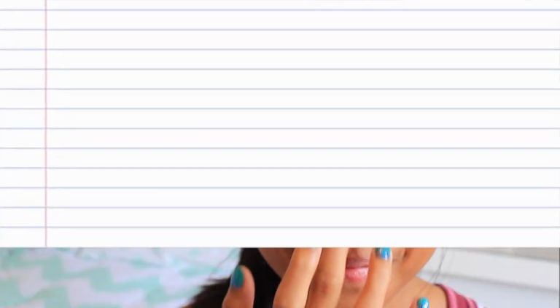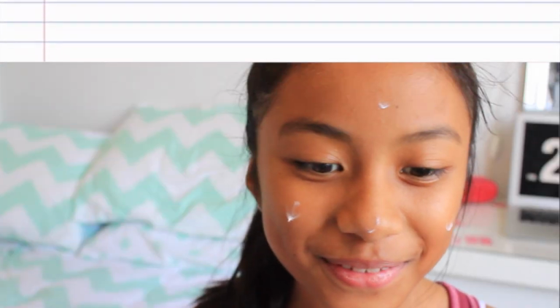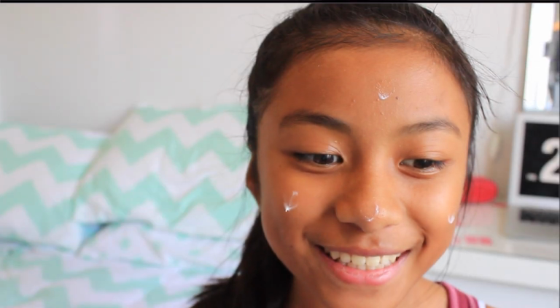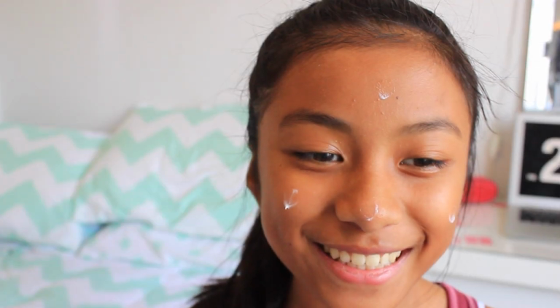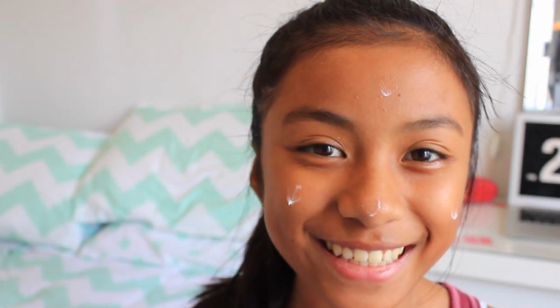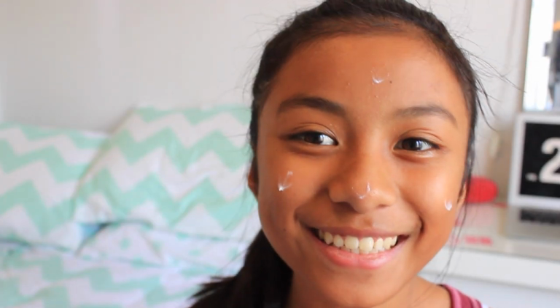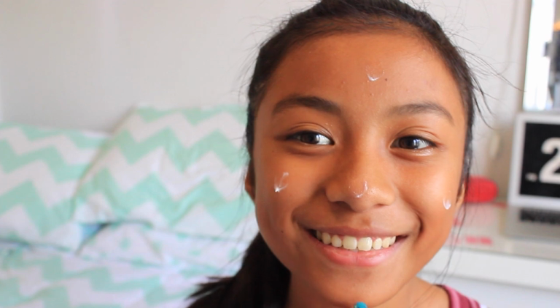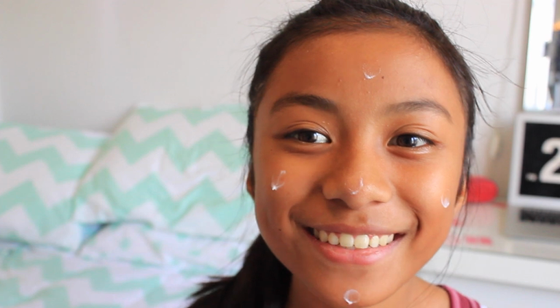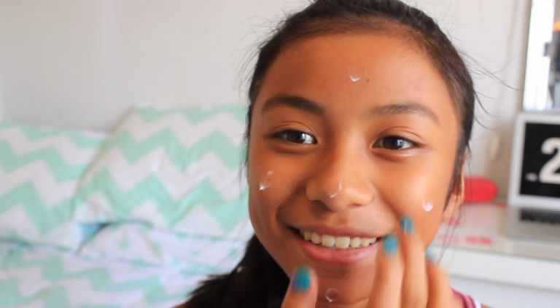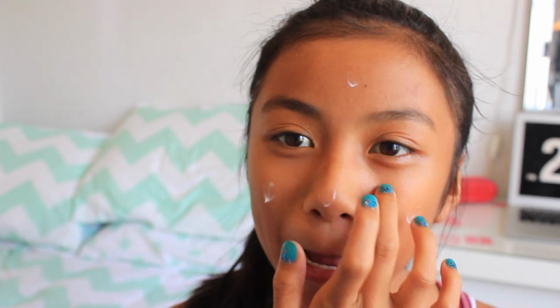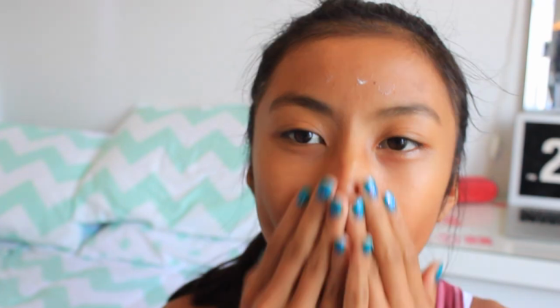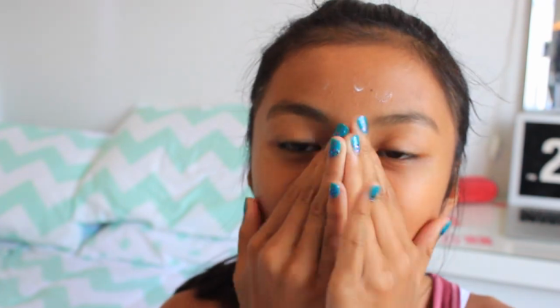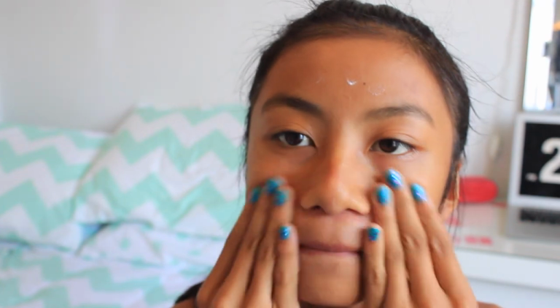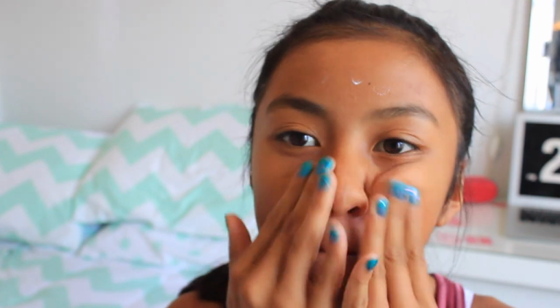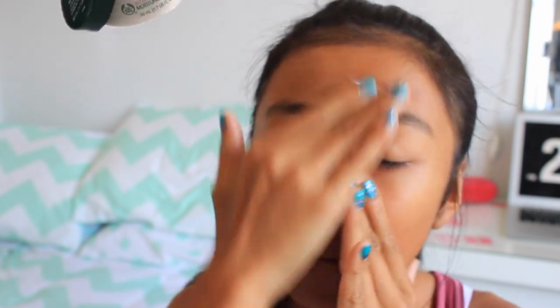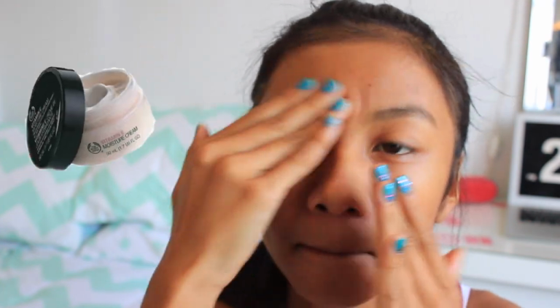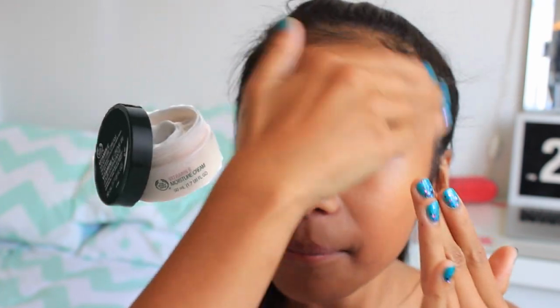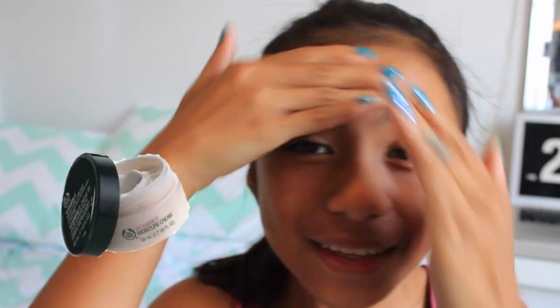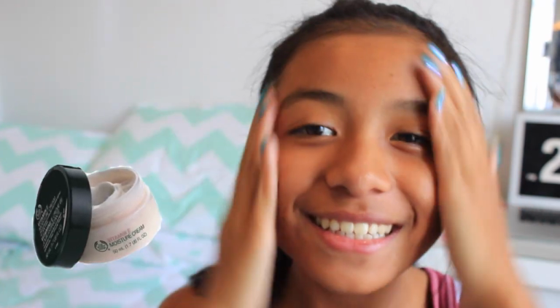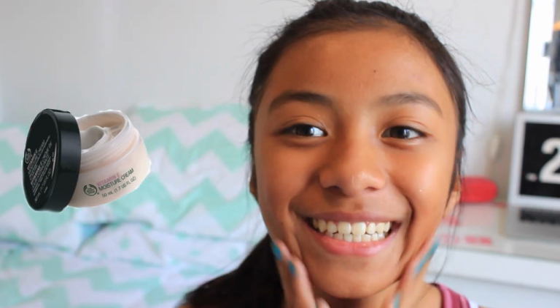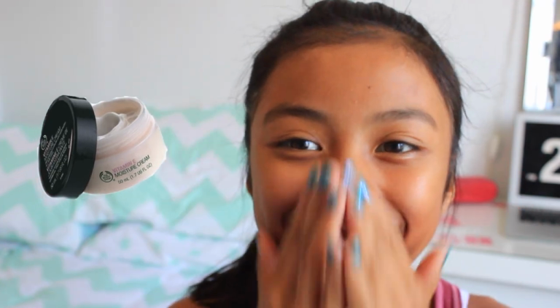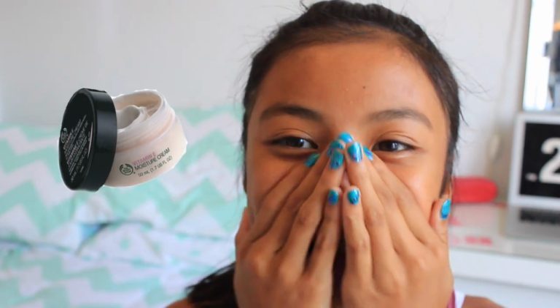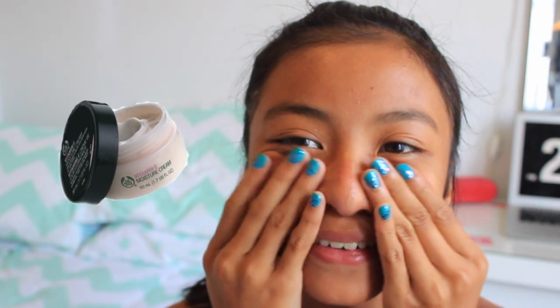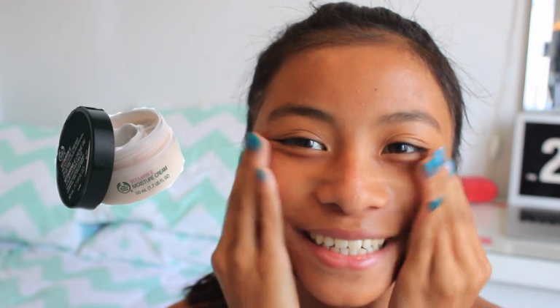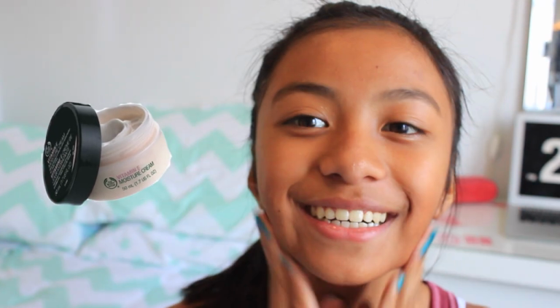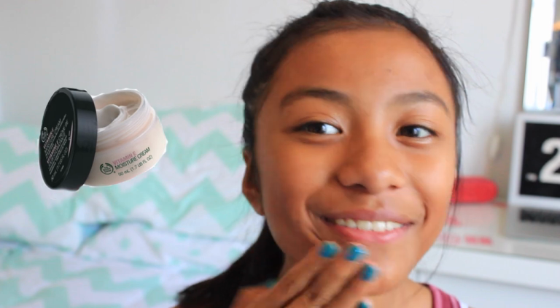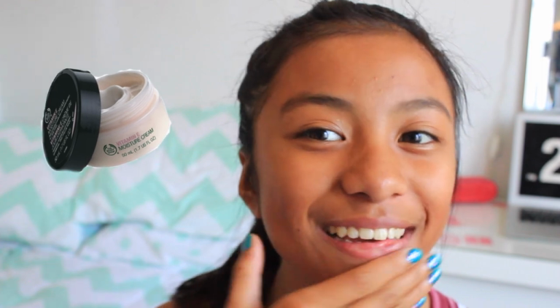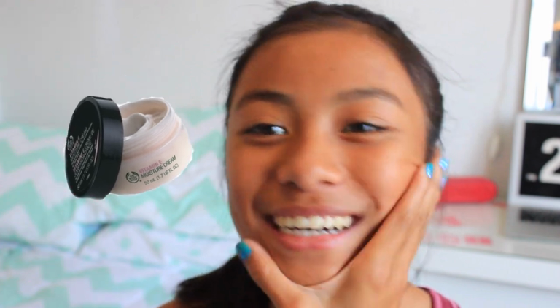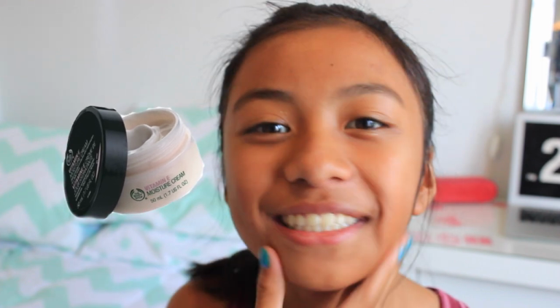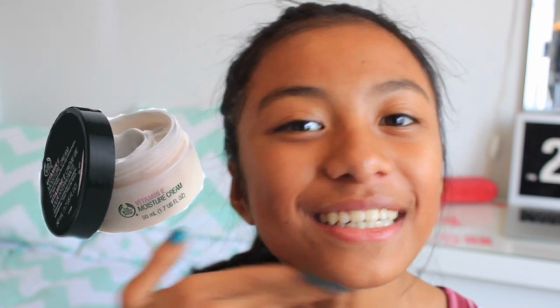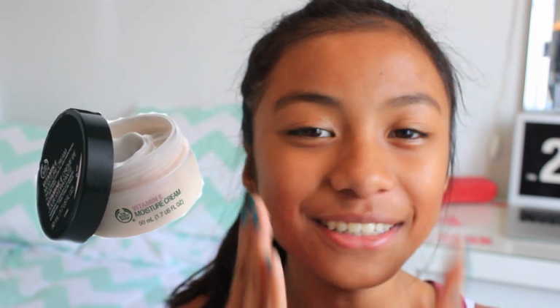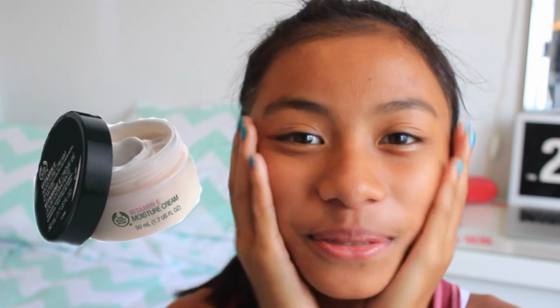Start off by moisturizing your skin so that you have nice and even, soft skin throughout the day. I'm using the Vitamin E Moisture Cream by The Body Shop.